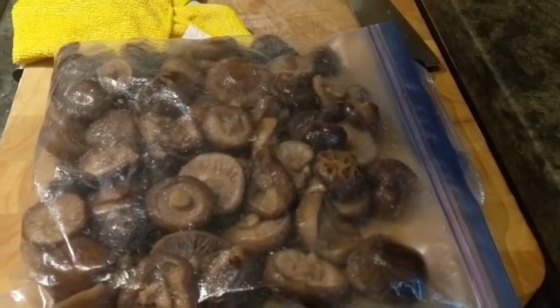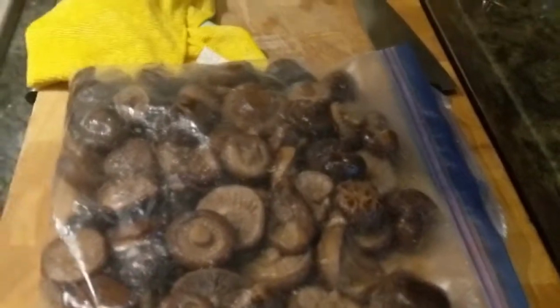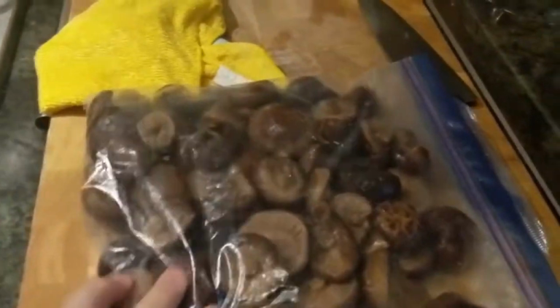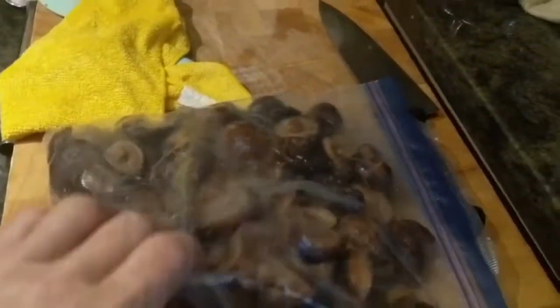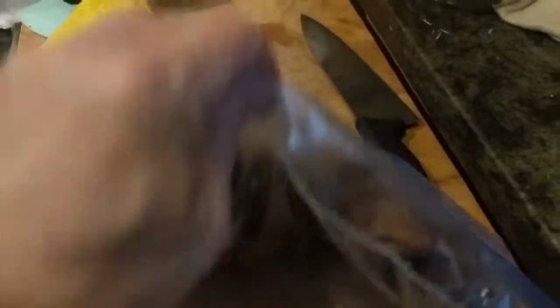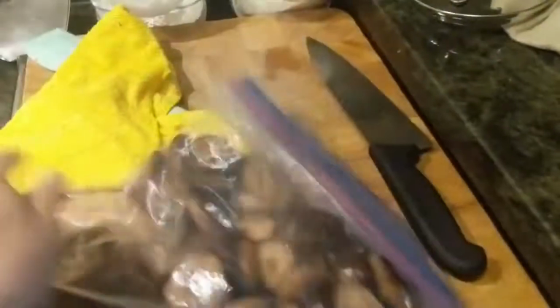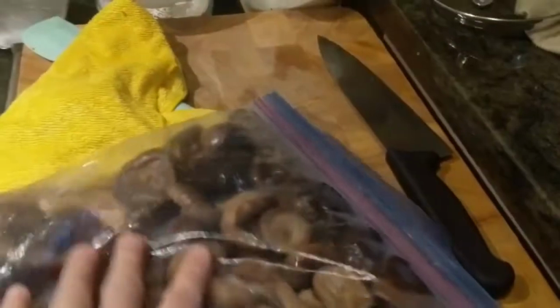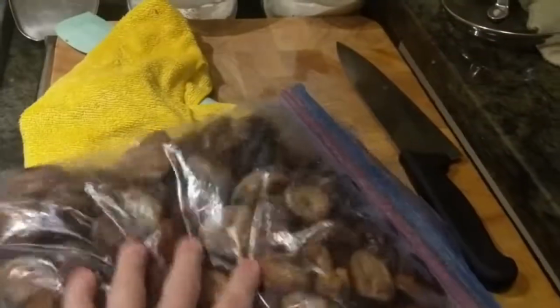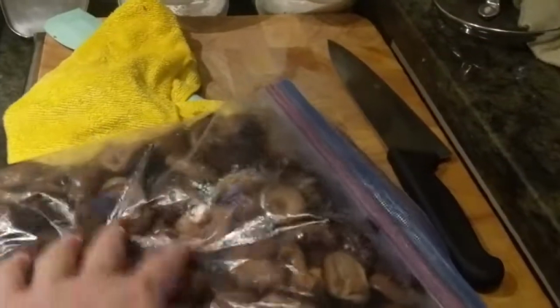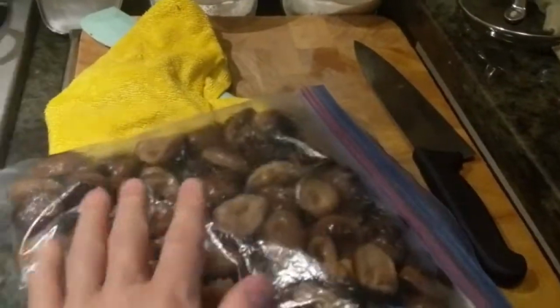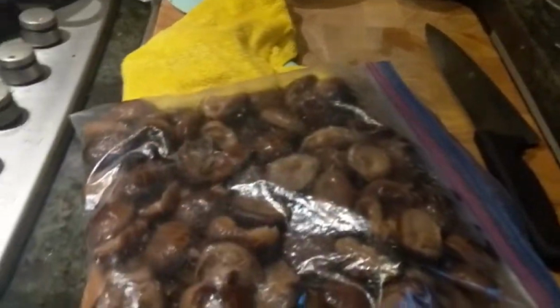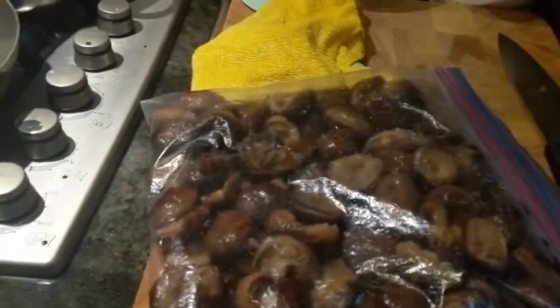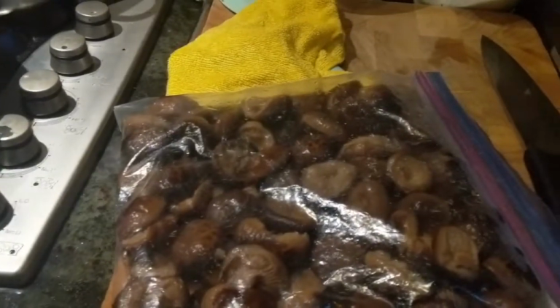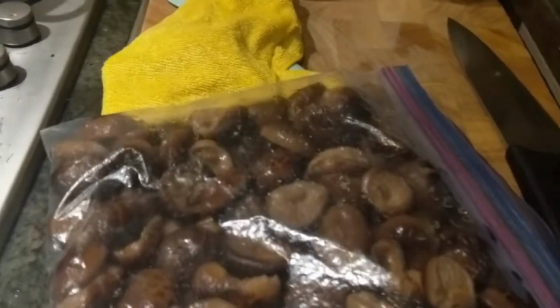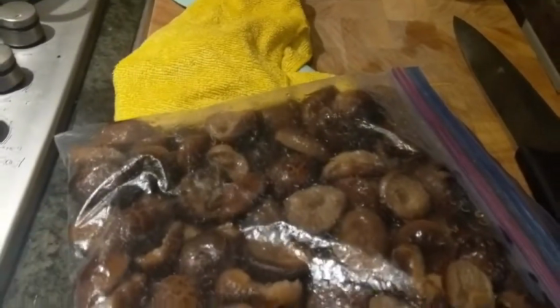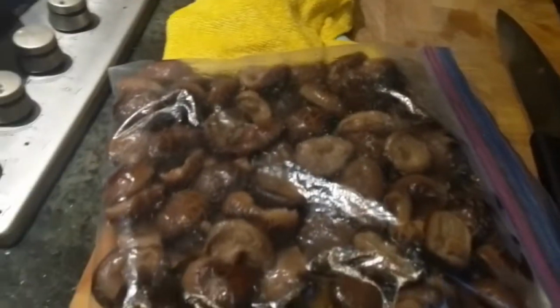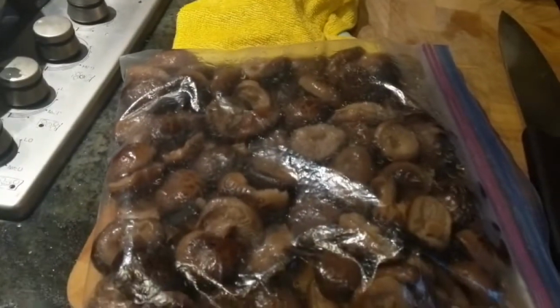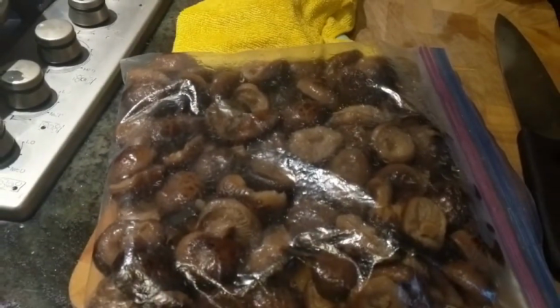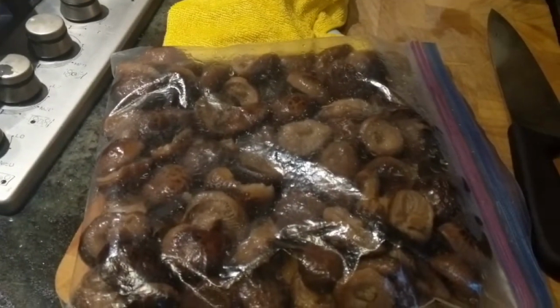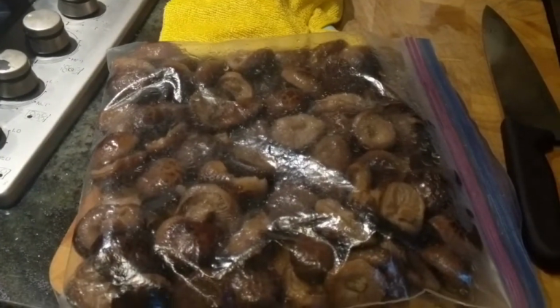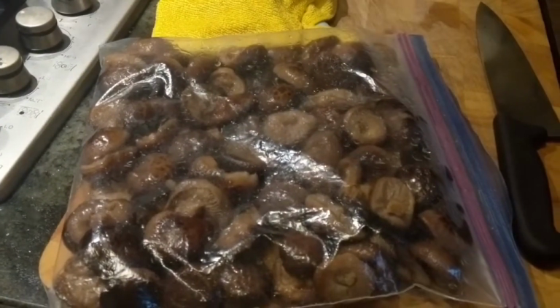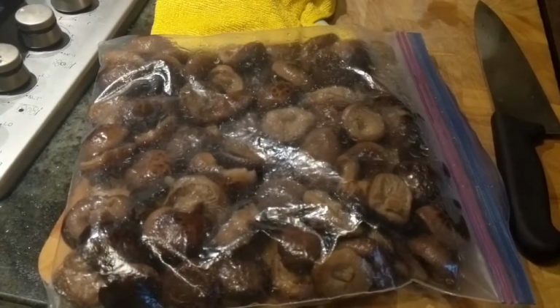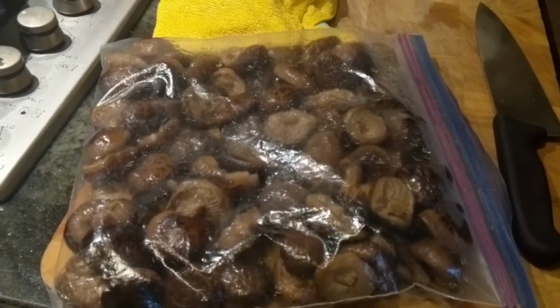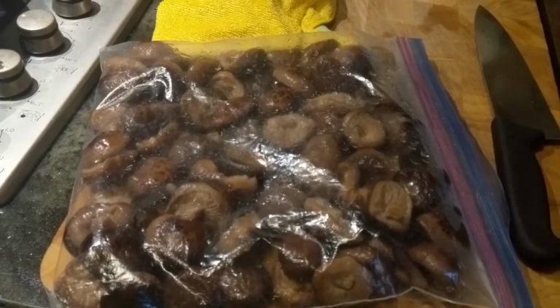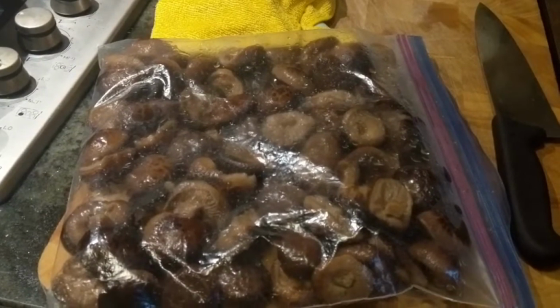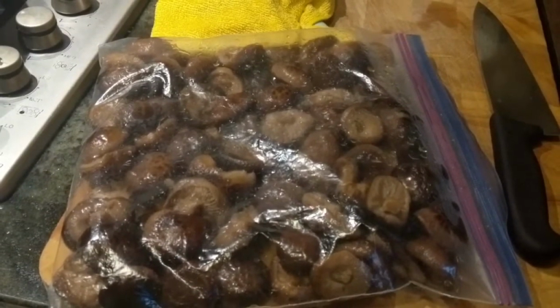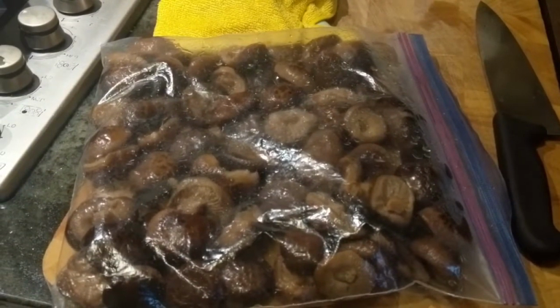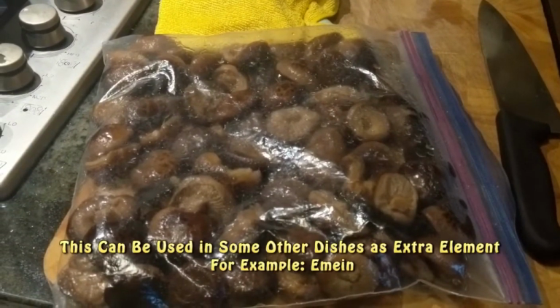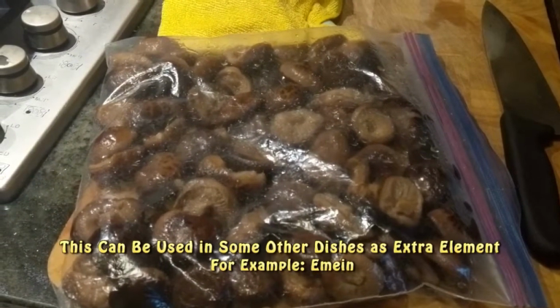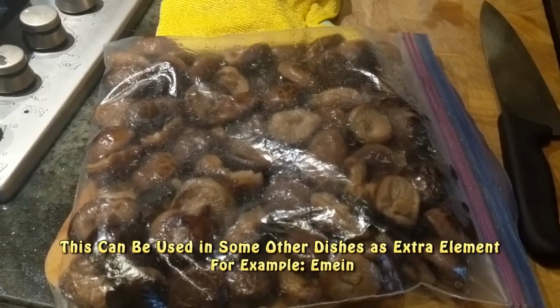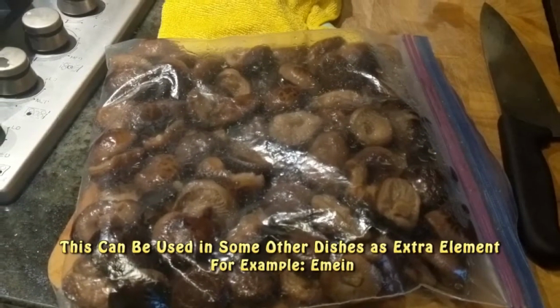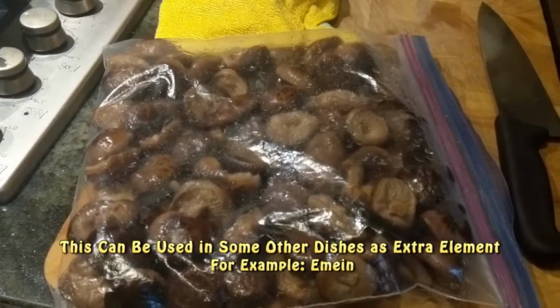Let them off like this and lay them flat, then keep them in the freezer. When you eat them, just take the amount you need for cooking other dishes.